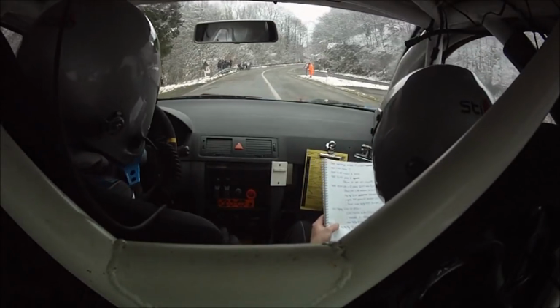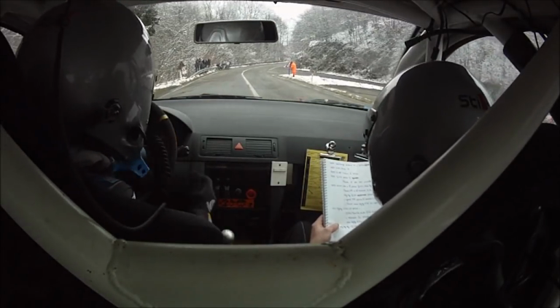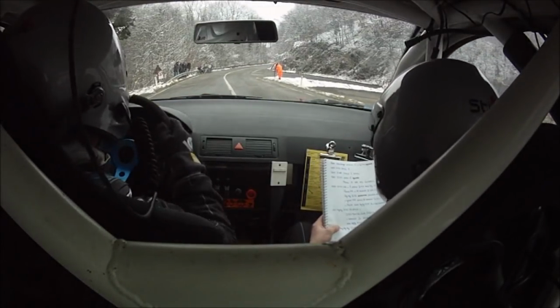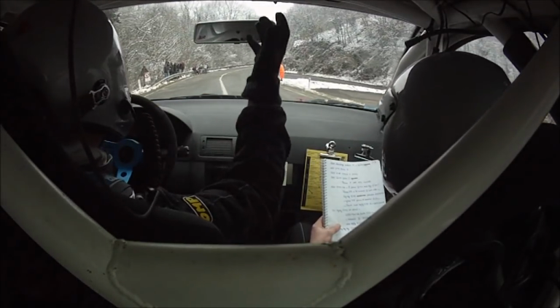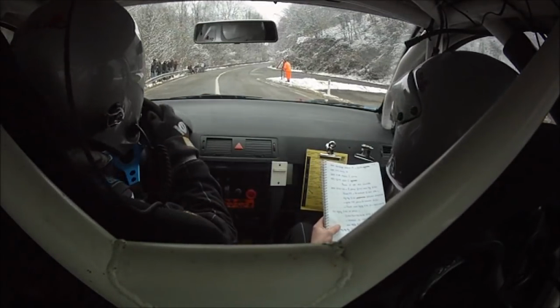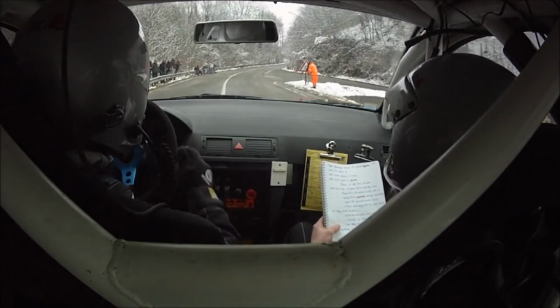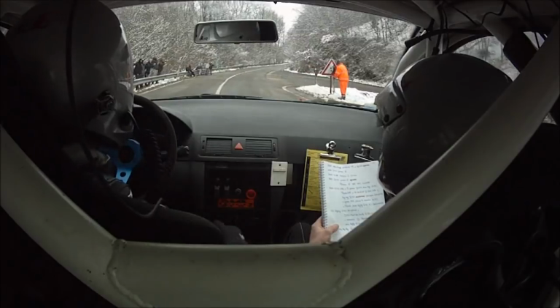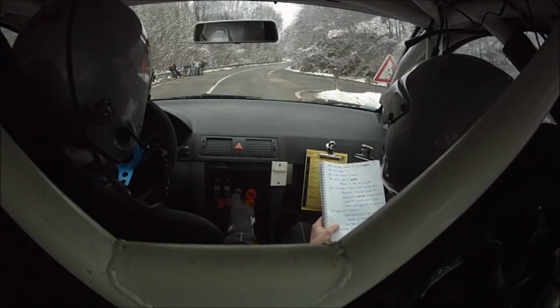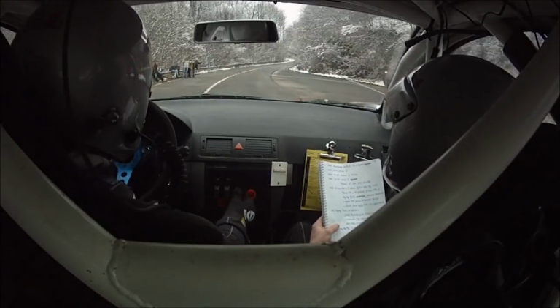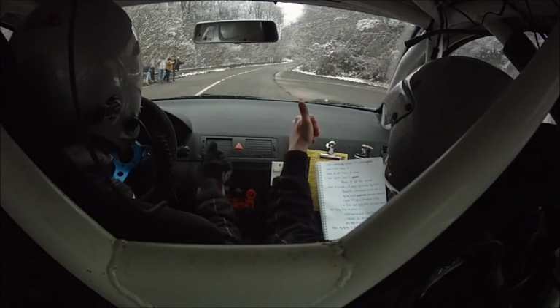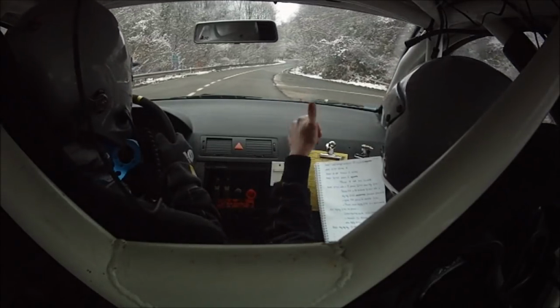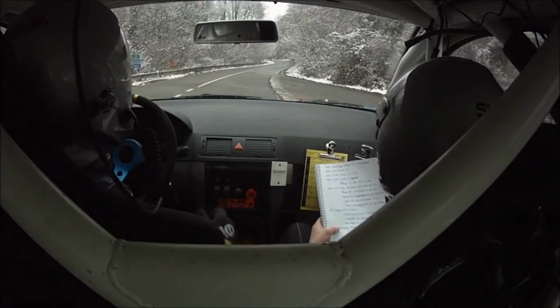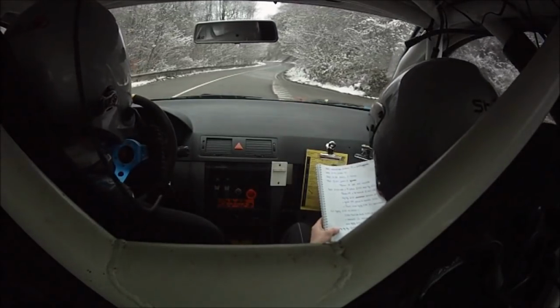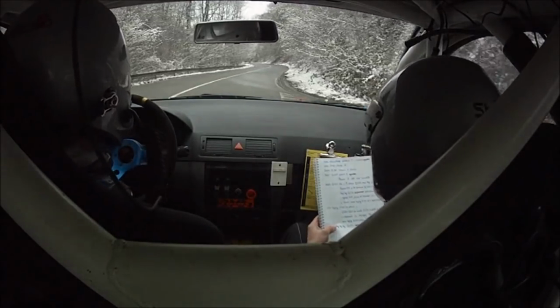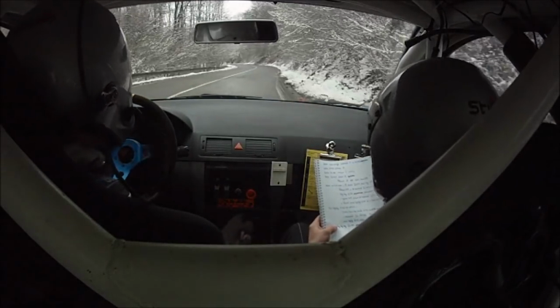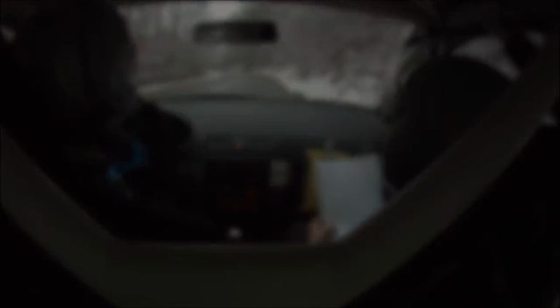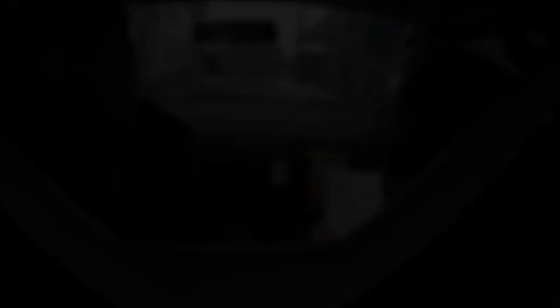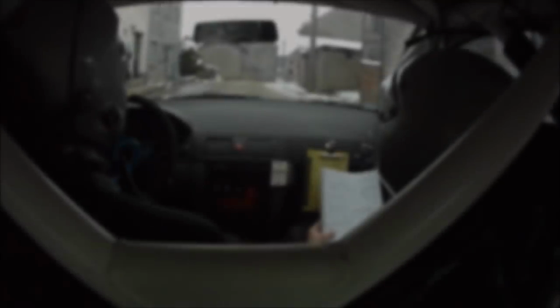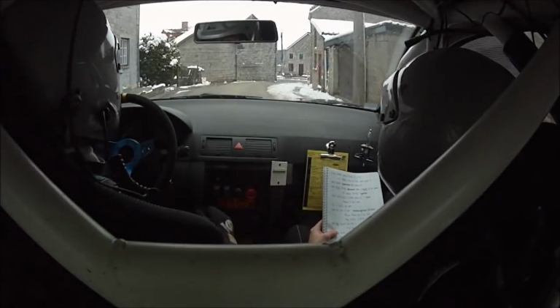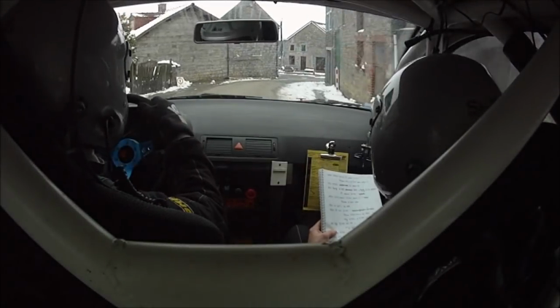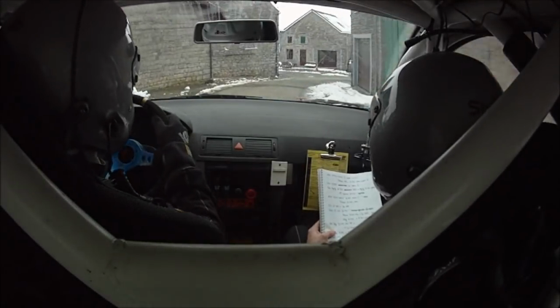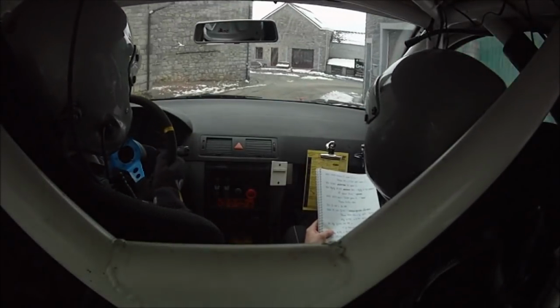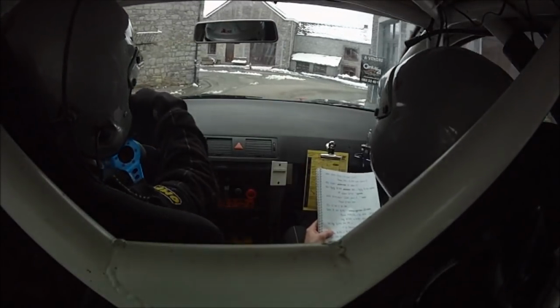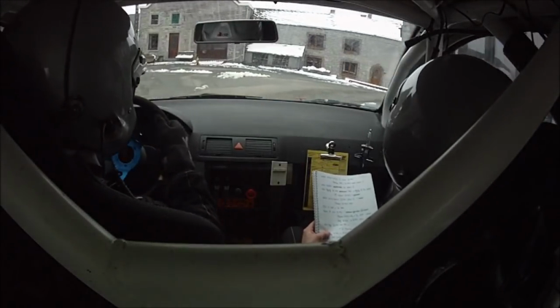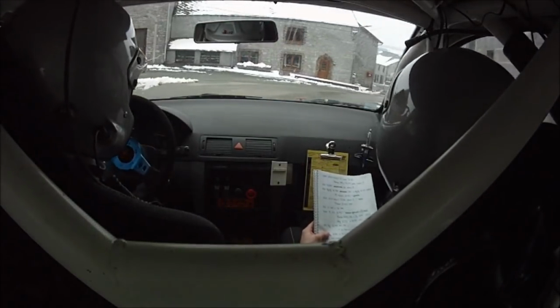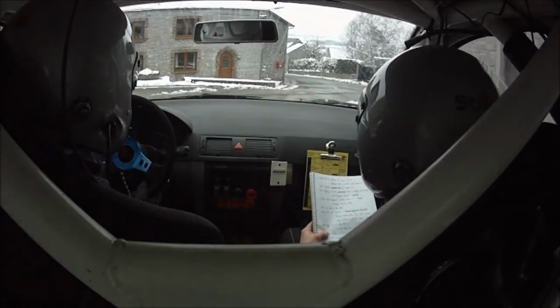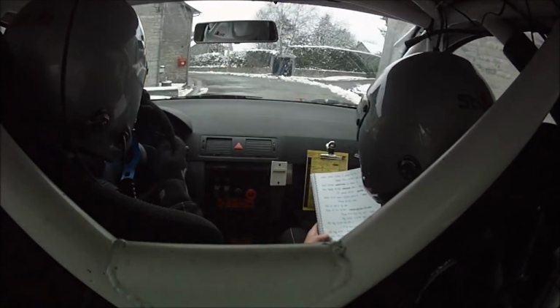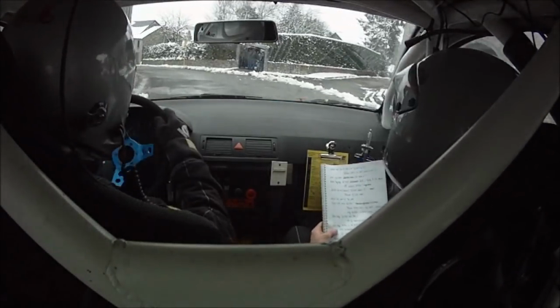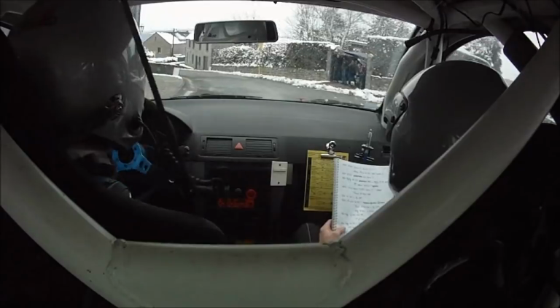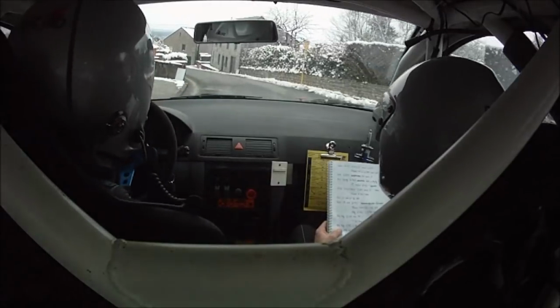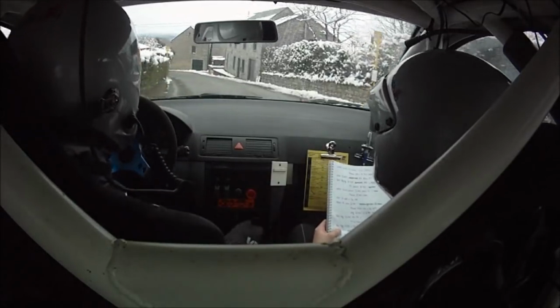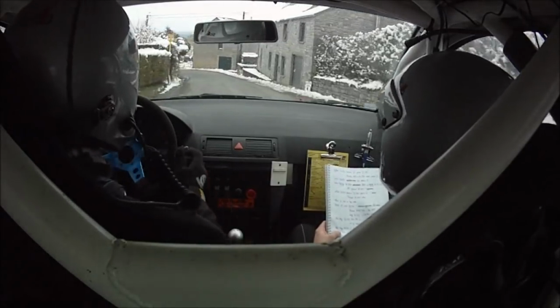1. Allez. Pour droite, ok. Pour droite, ok. Sur long, long gauche 40, tout de suite. Gauche 30, moins, moins piège. Et 50, long gauche 33.